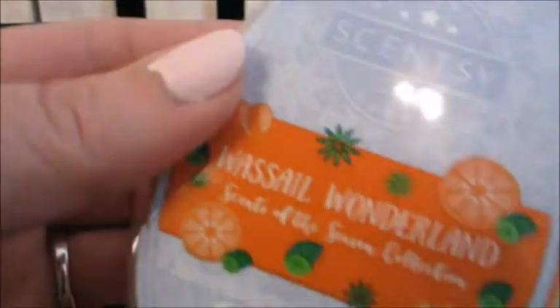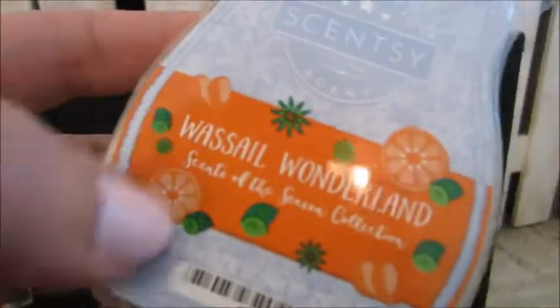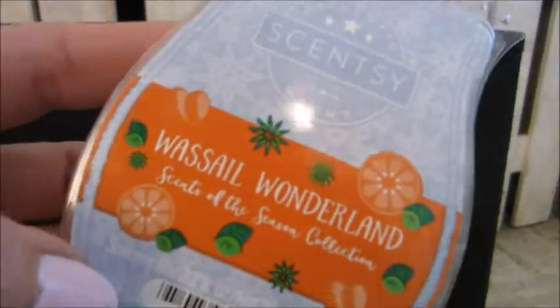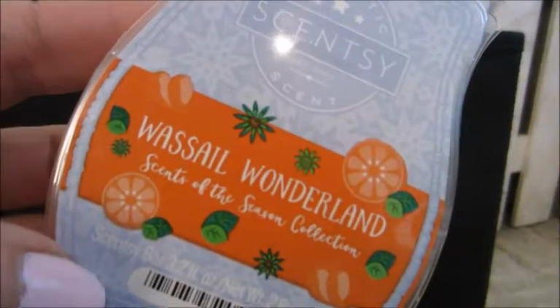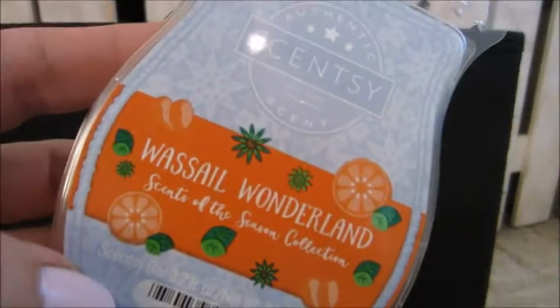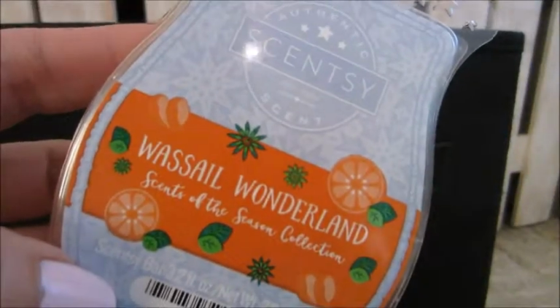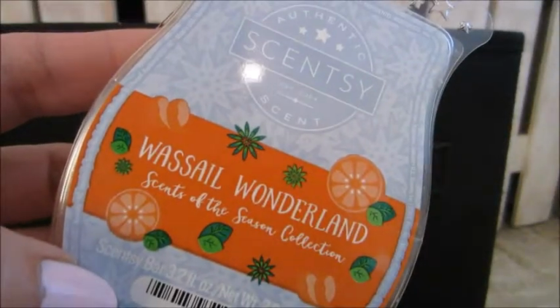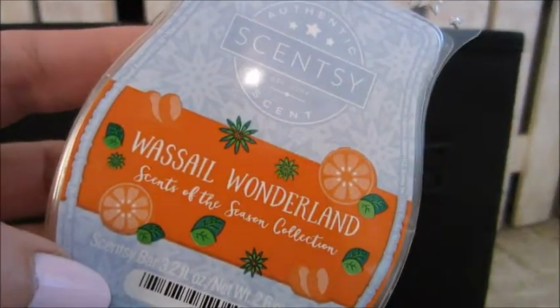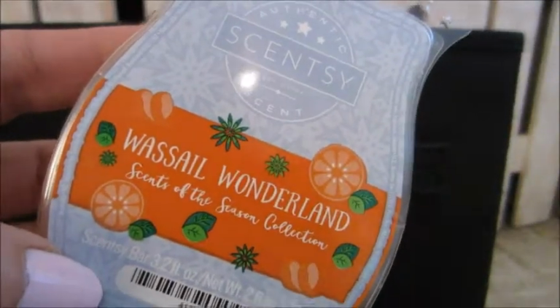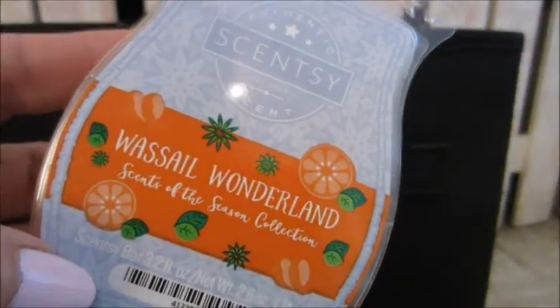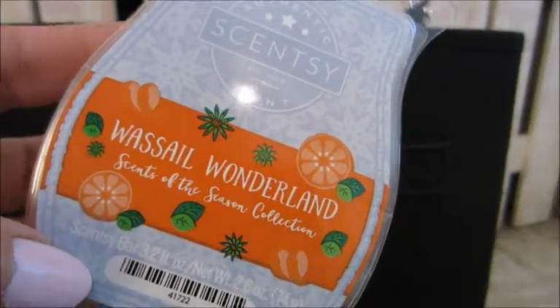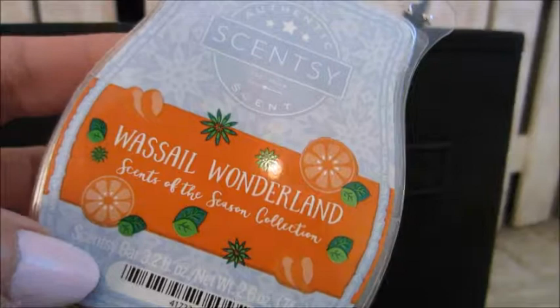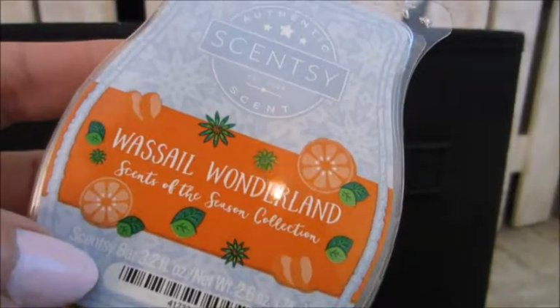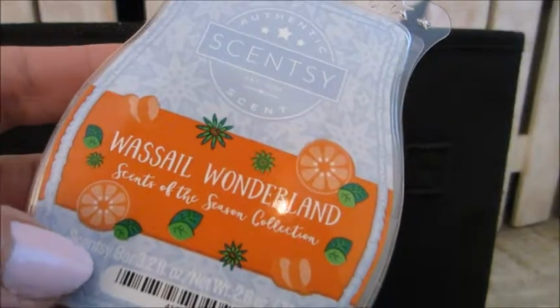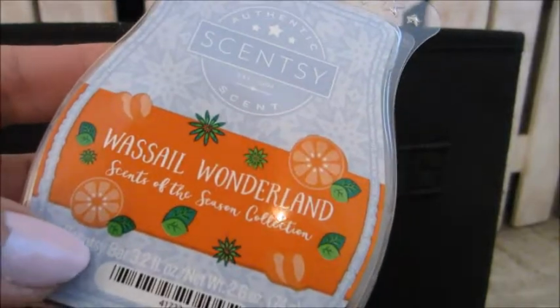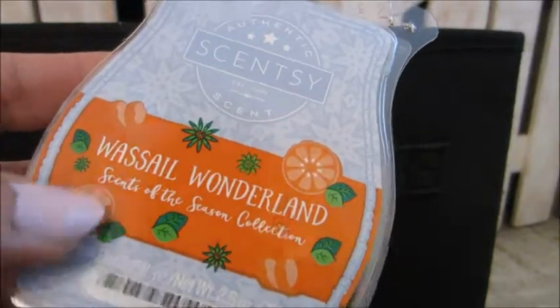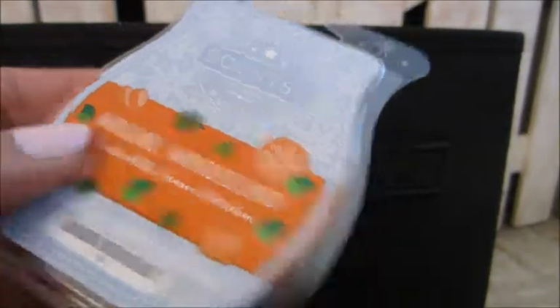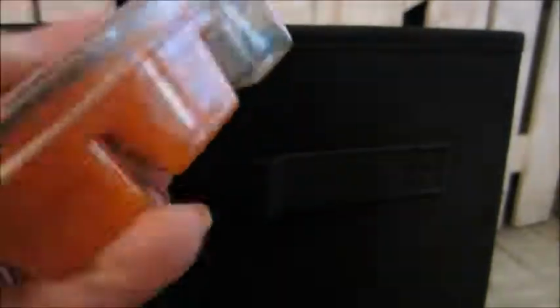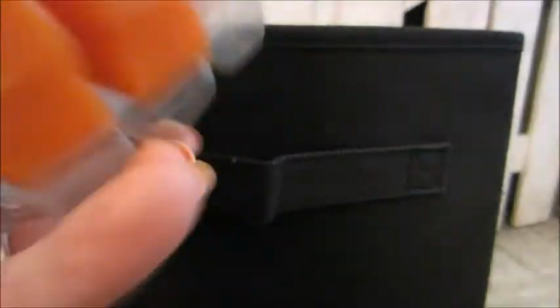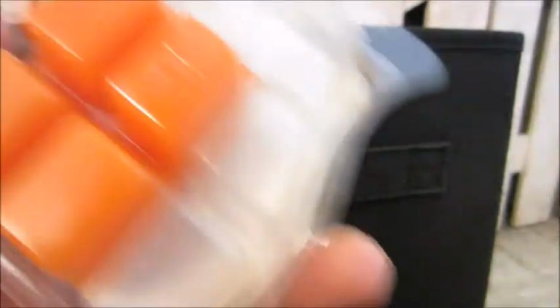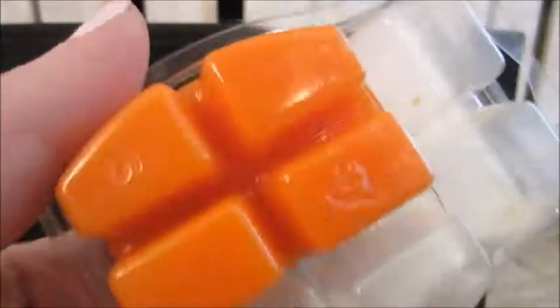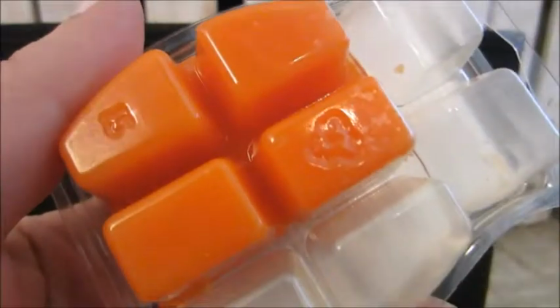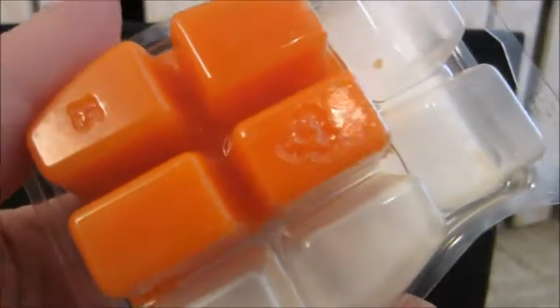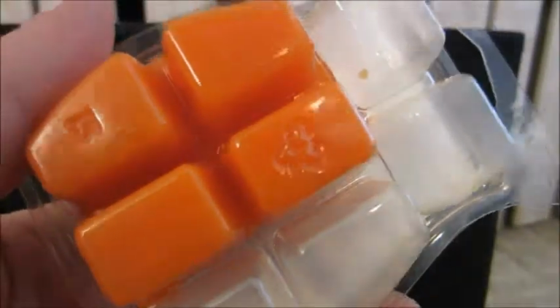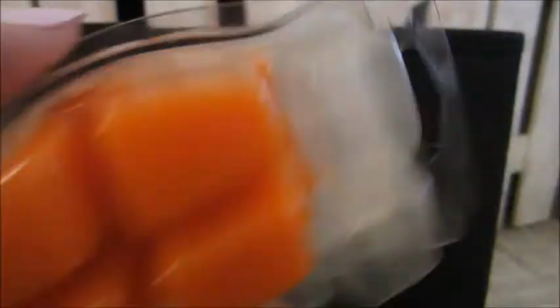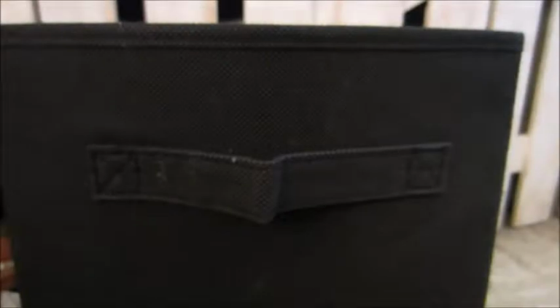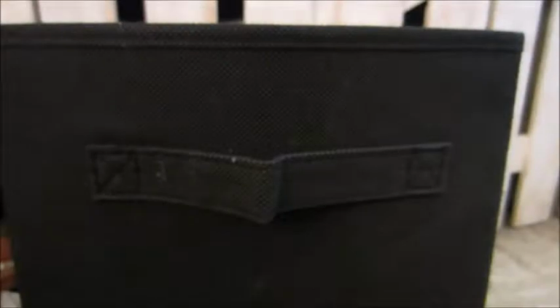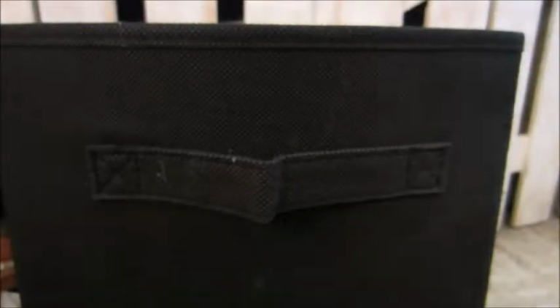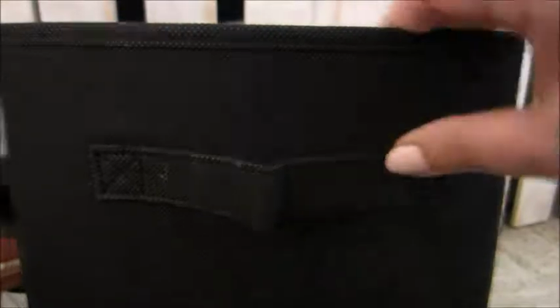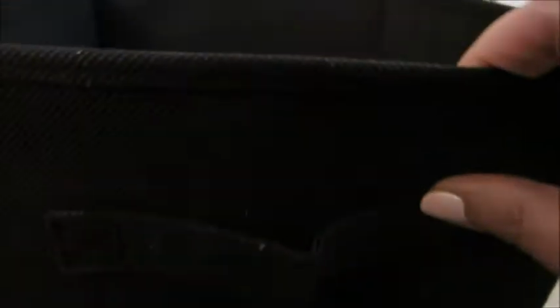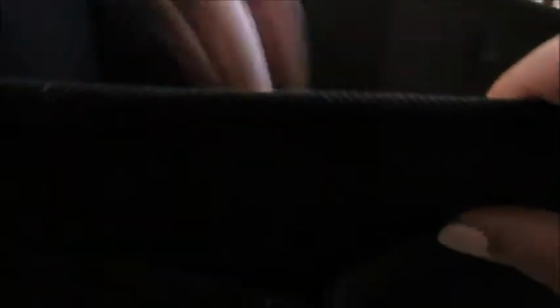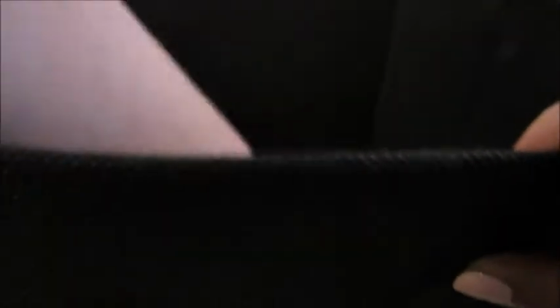Here's another one that Scentsy came out with for the holidays — this was Wassail Wonderland. This was a citrusy scent. It was set aside for my niece so she can try it out.